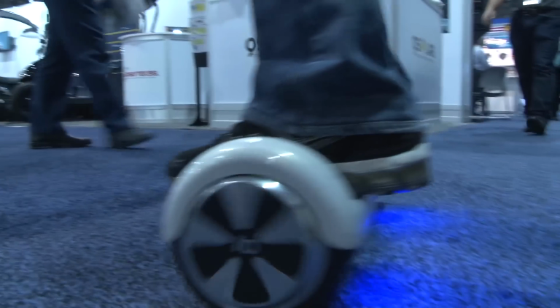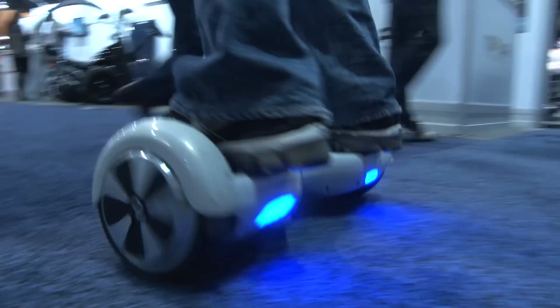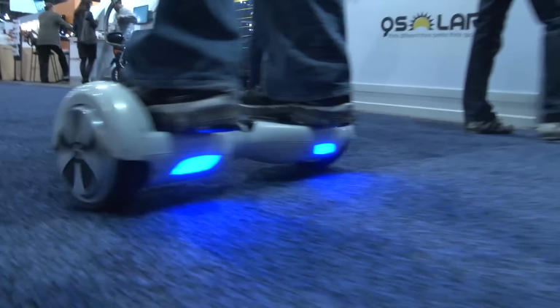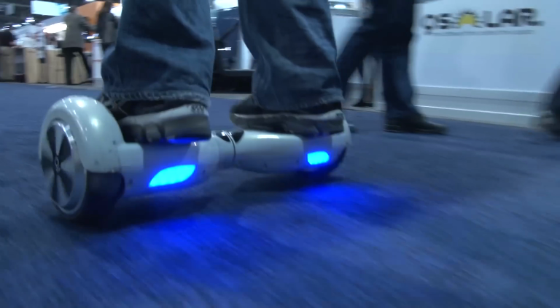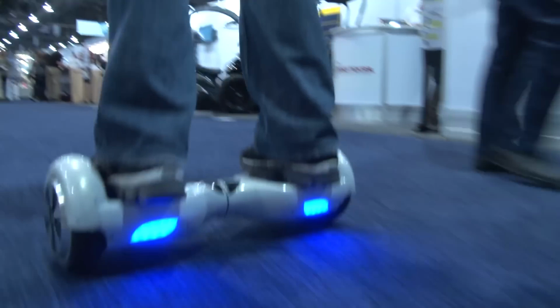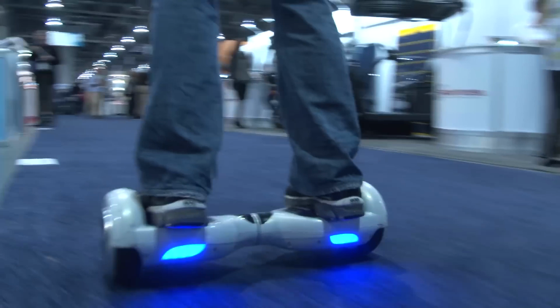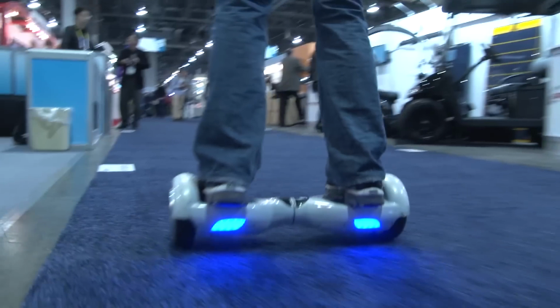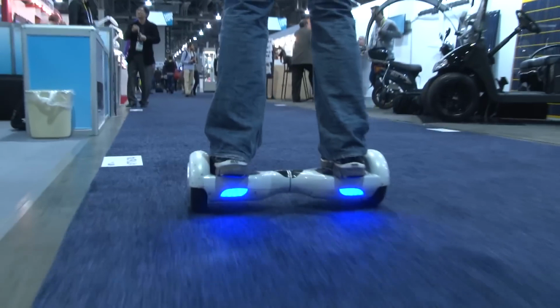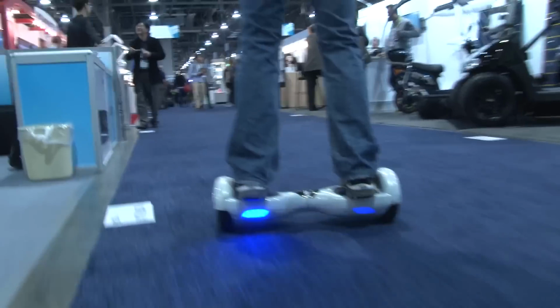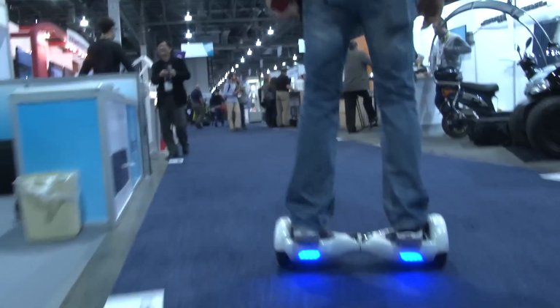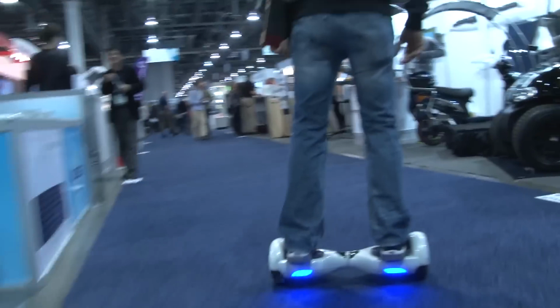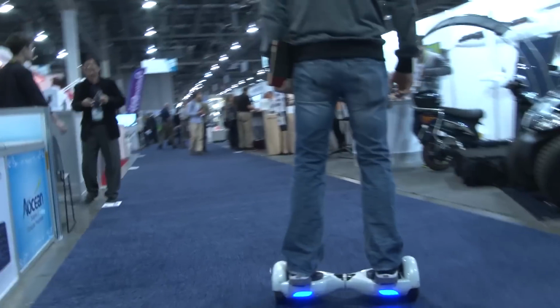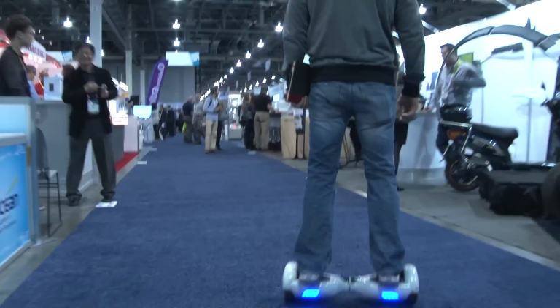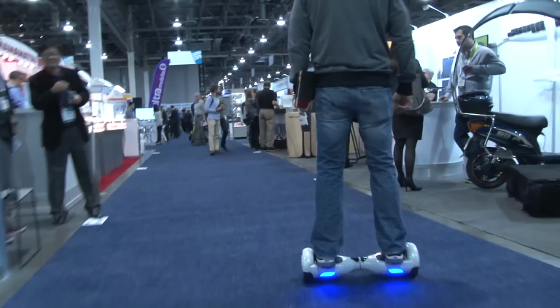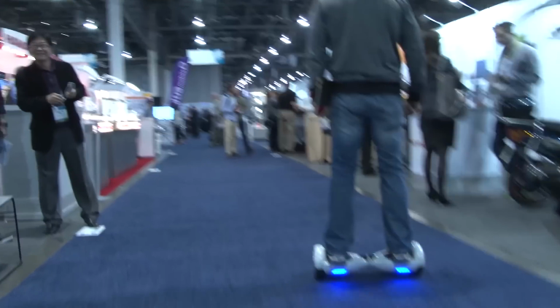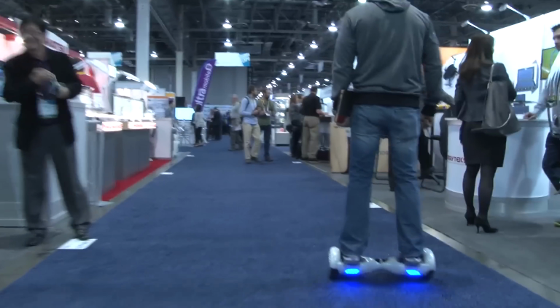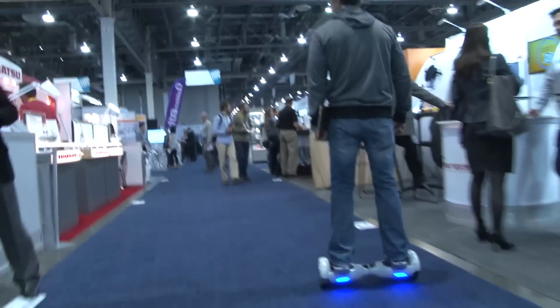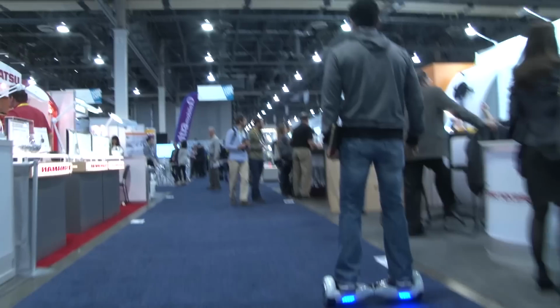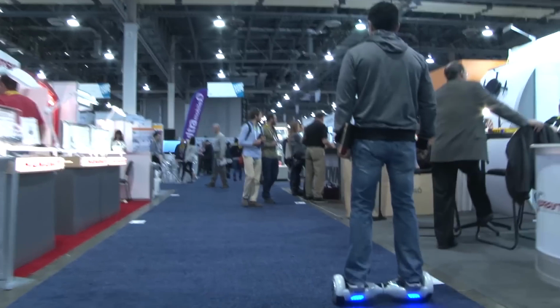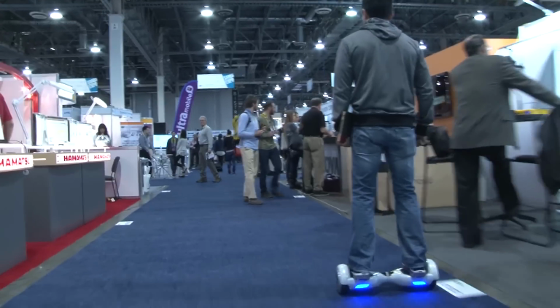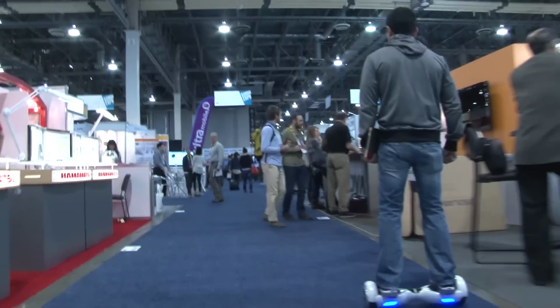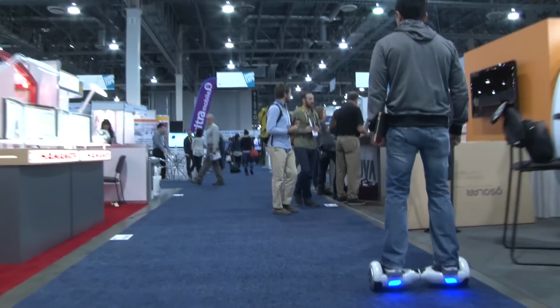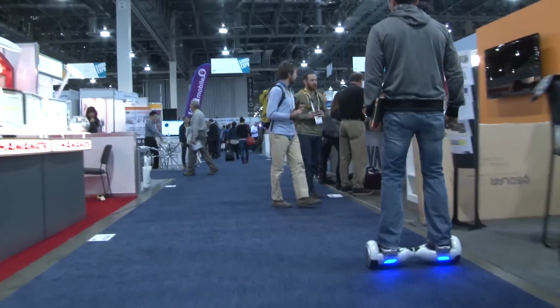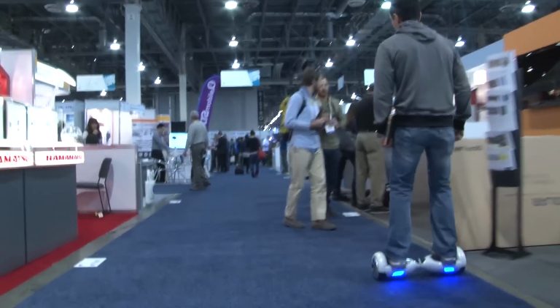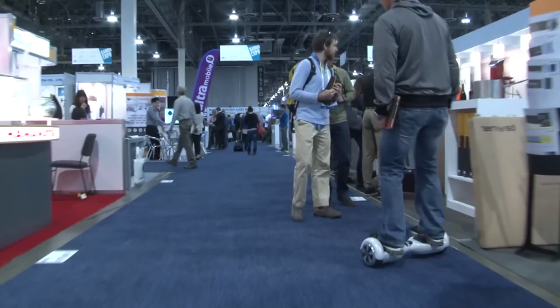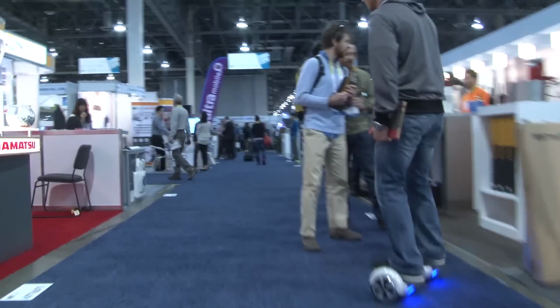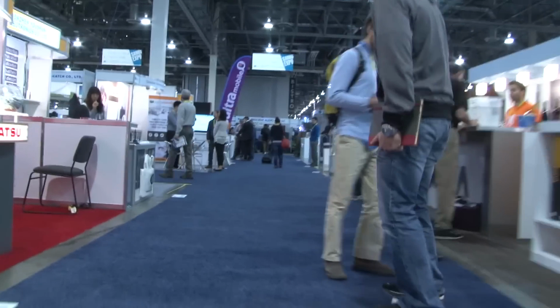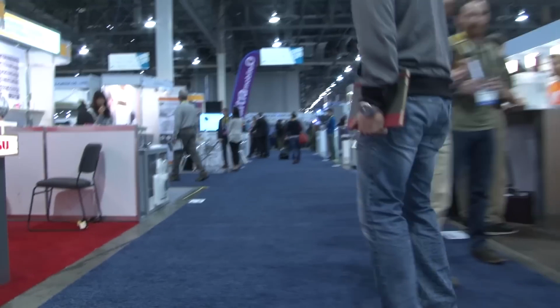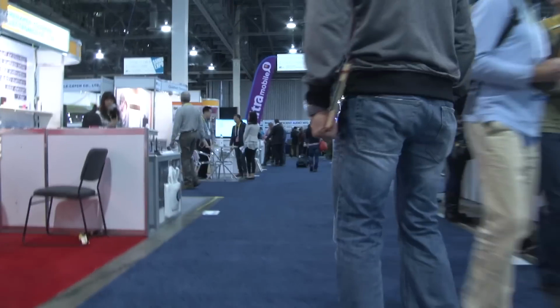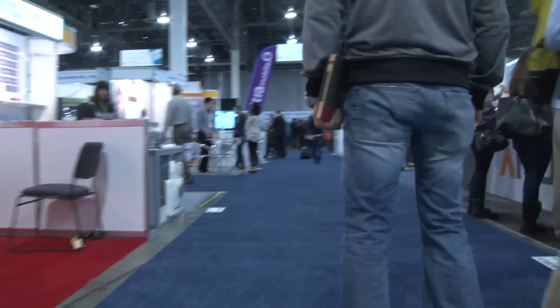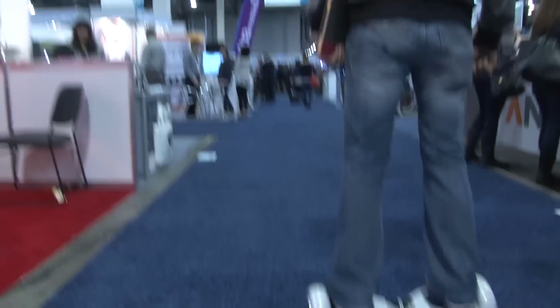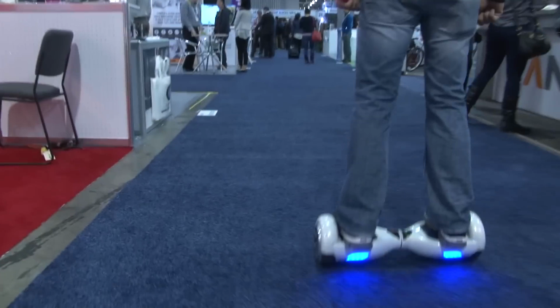It has a range of about 13 miles. Speed is about 6 miles per hour, which doesn't sound all that fast, but when you're right over the ground just a couple inches off it feels pretty quick. It's definitely faster than walking.